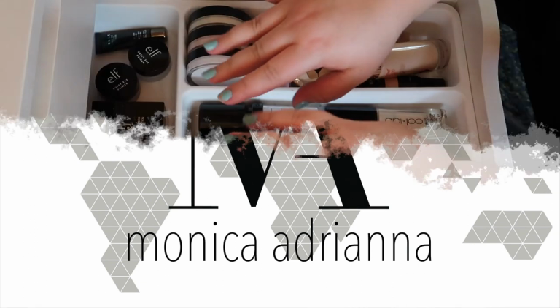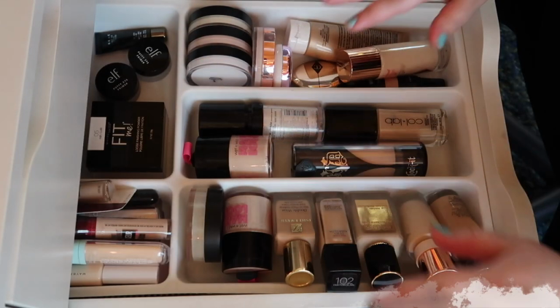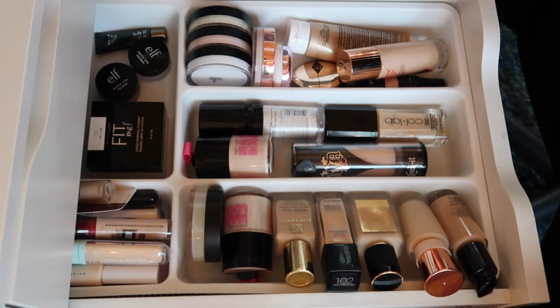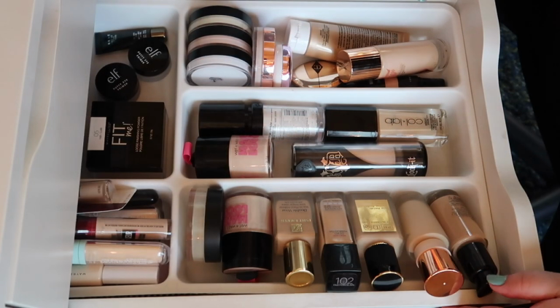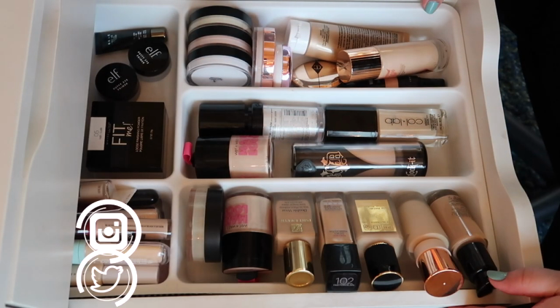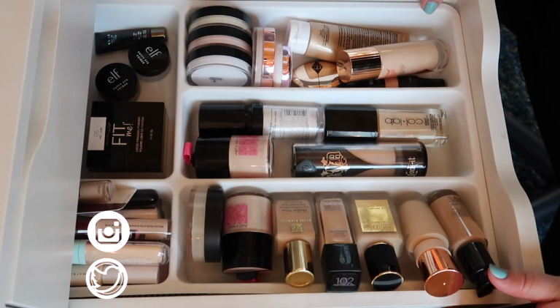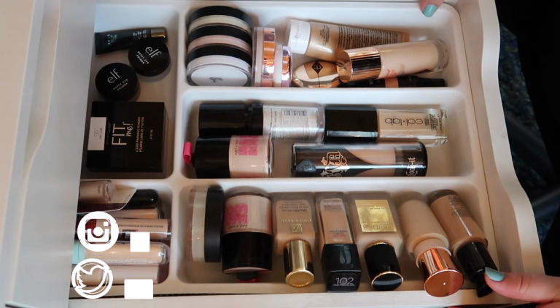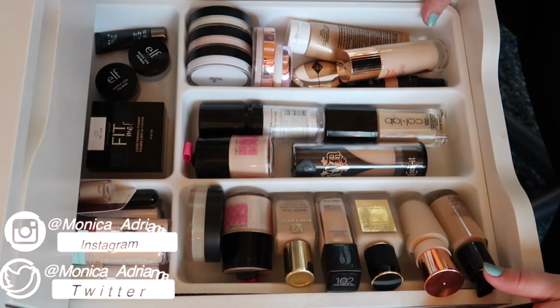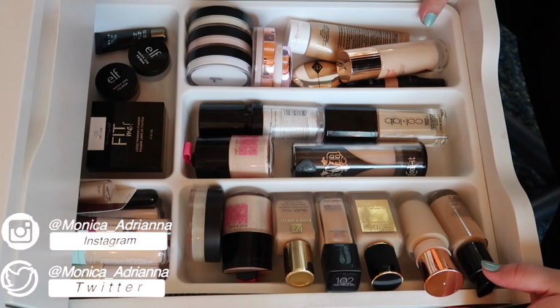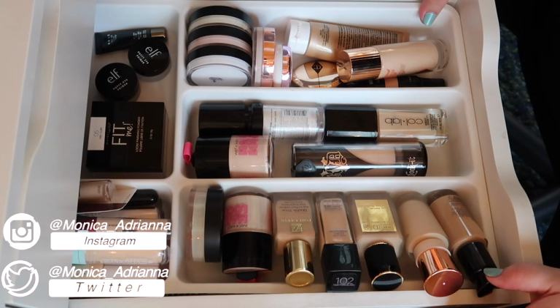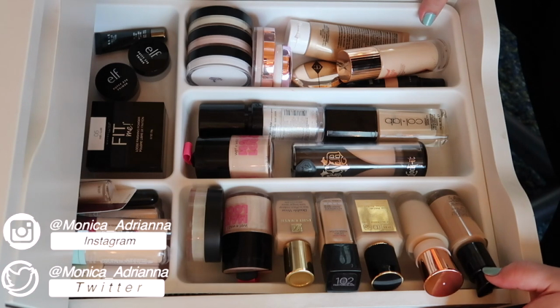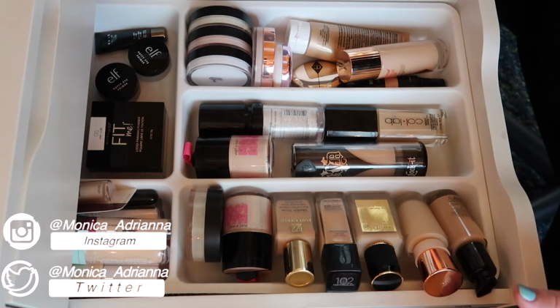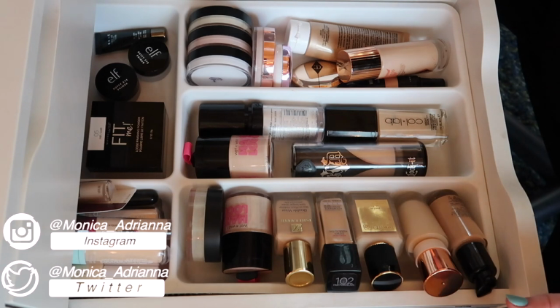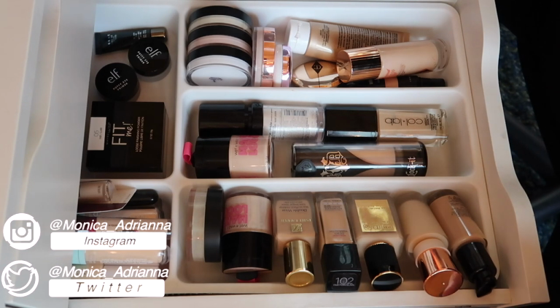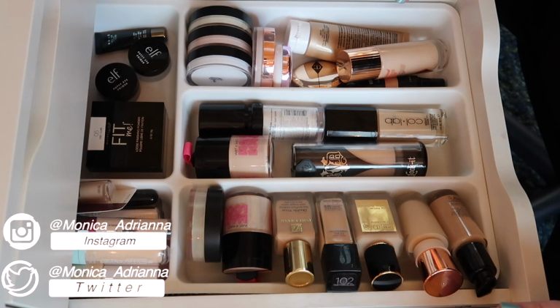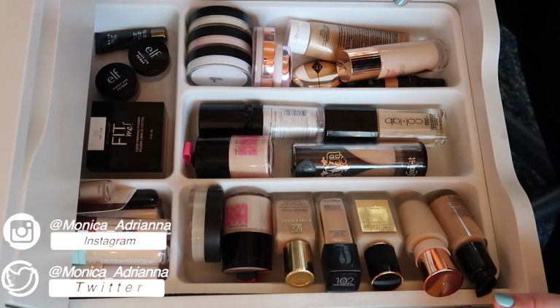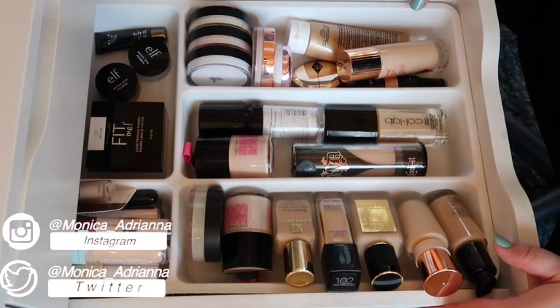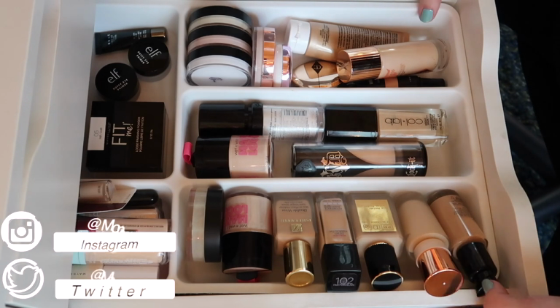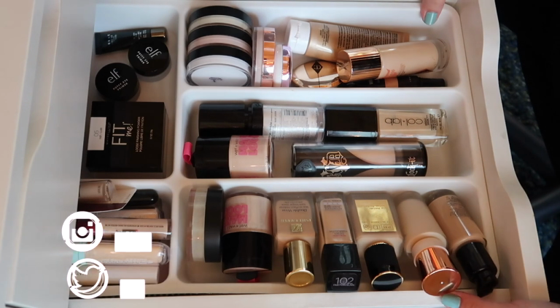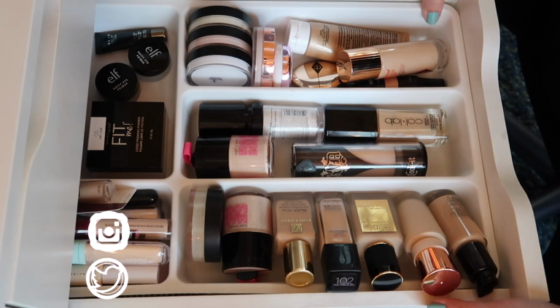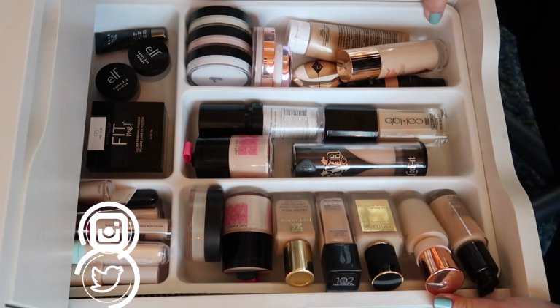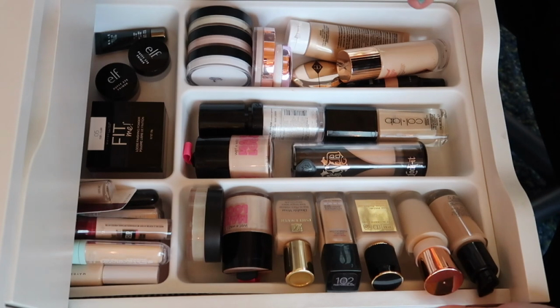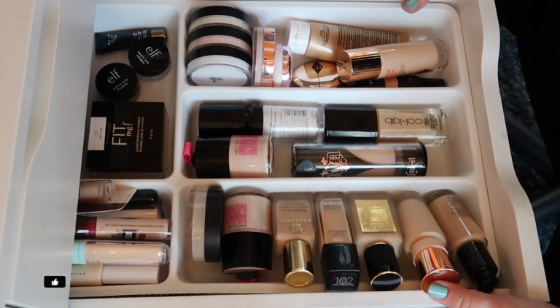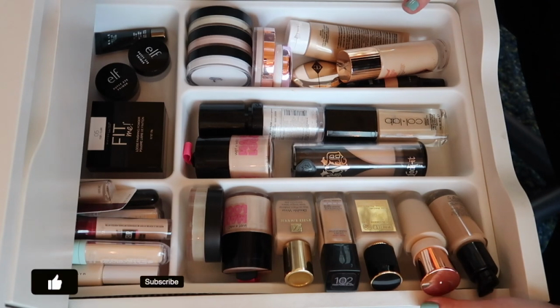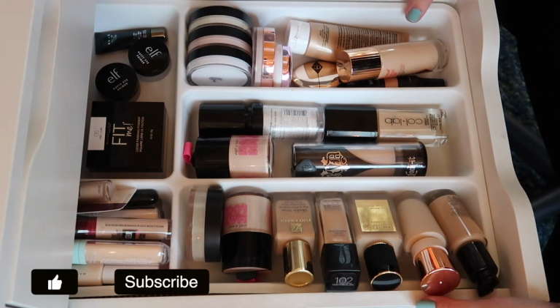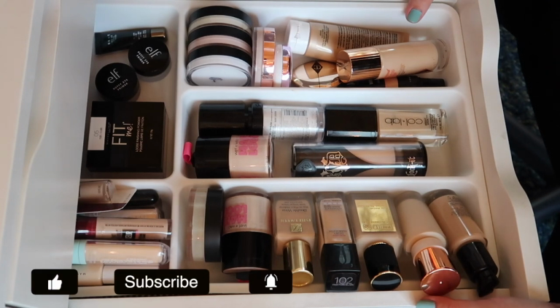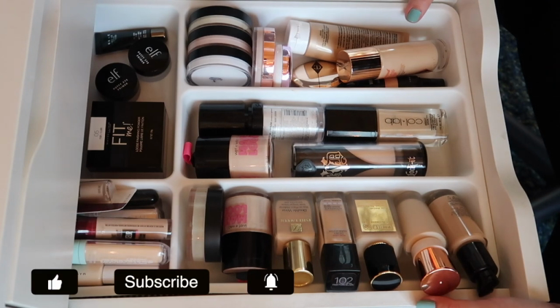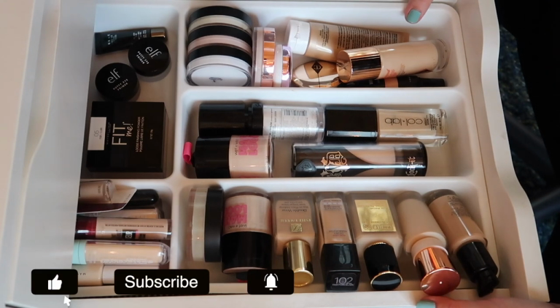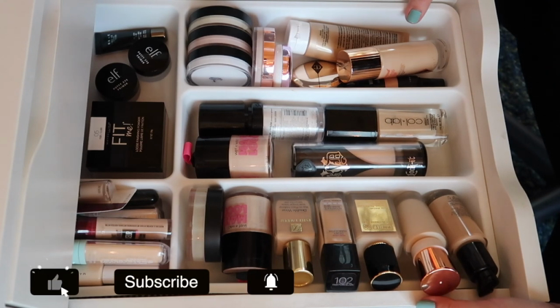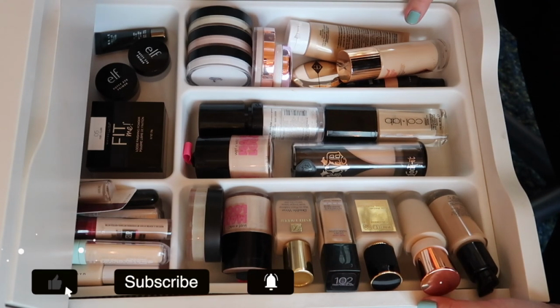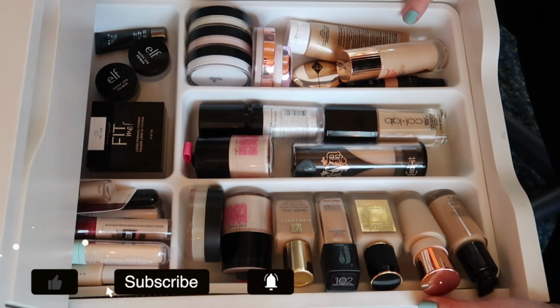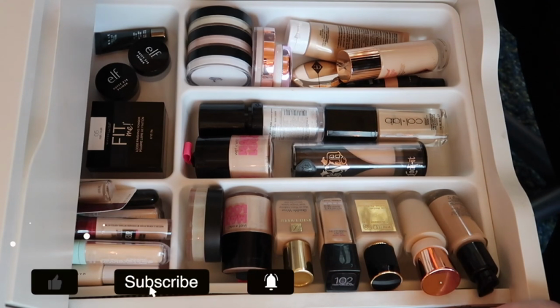Hello guys, welcome back to my channel, or if you're new, welcome! My name is Monica and today we're doing the first video of Declutter Week 2020. We're gonna start off with primers, foundations, concealers, and face powders.